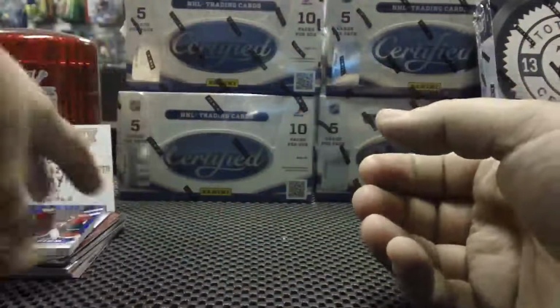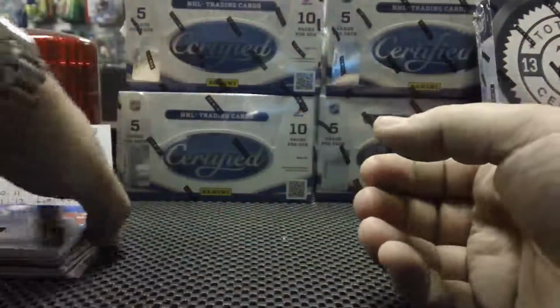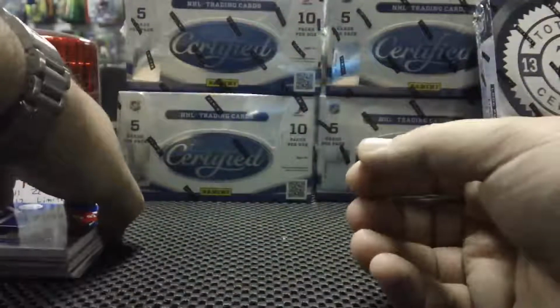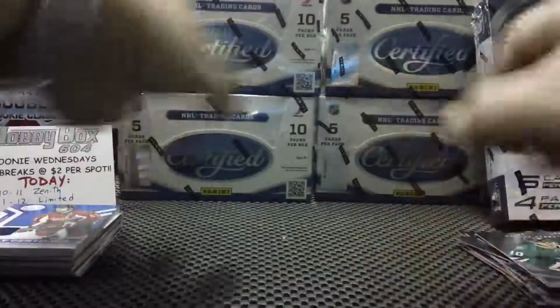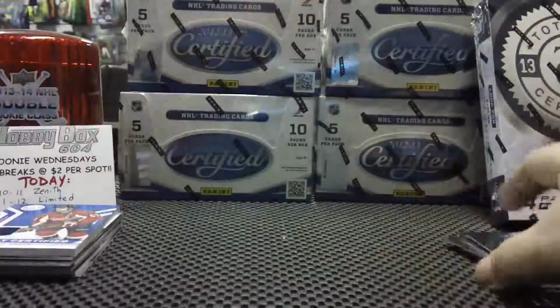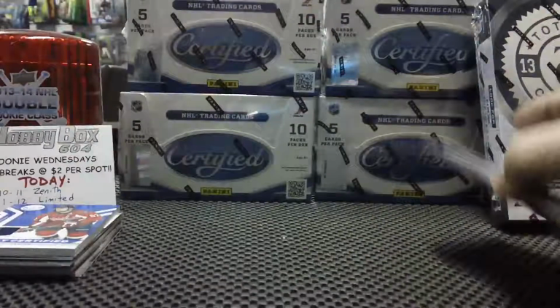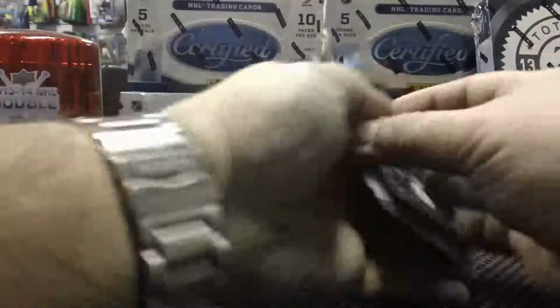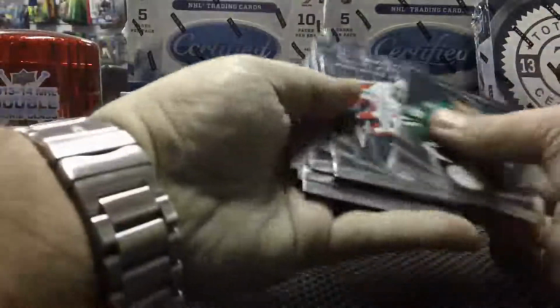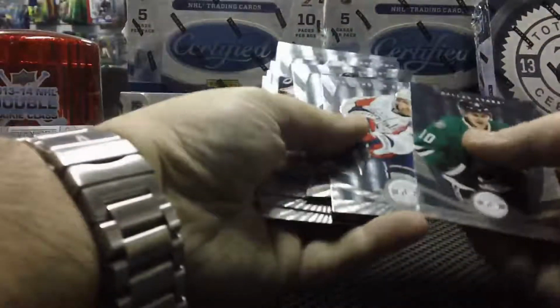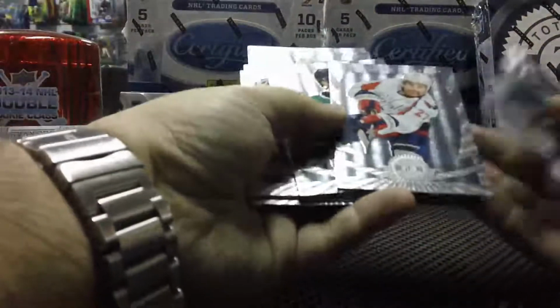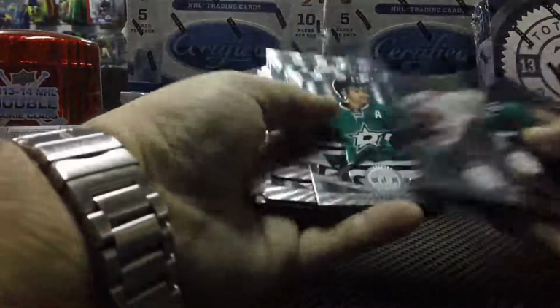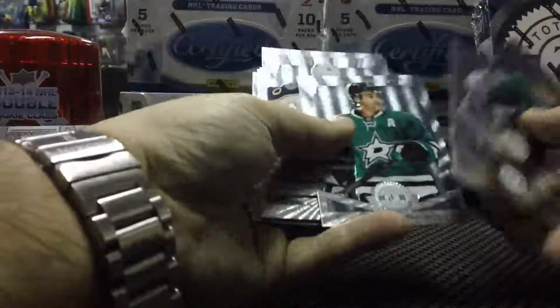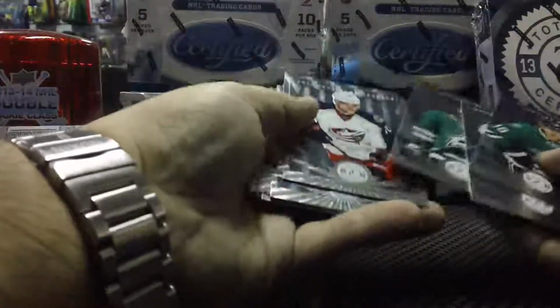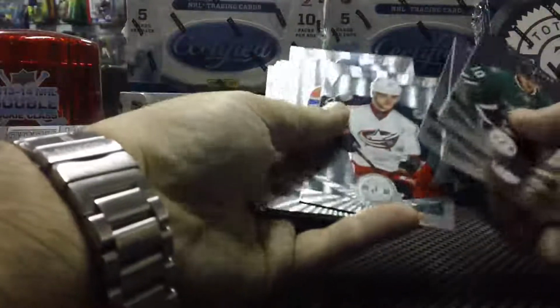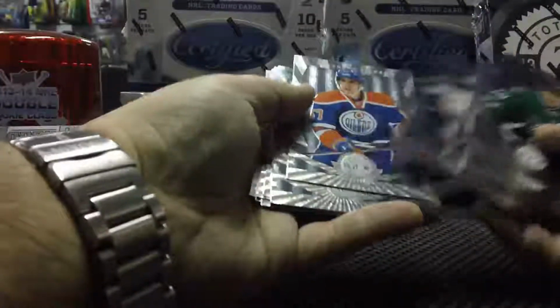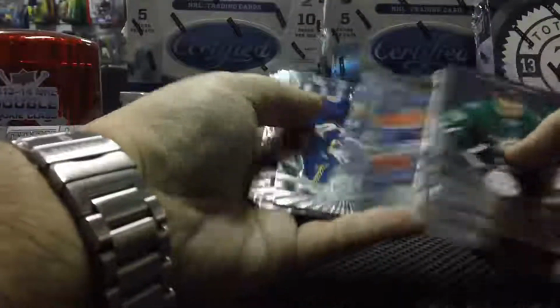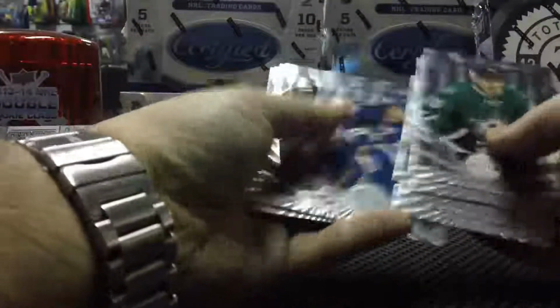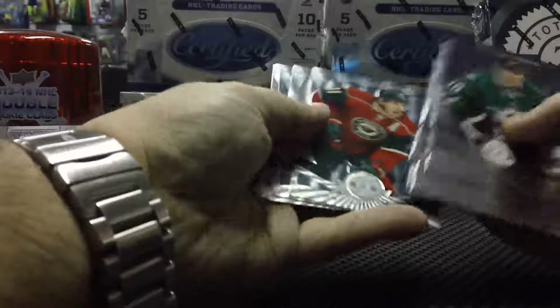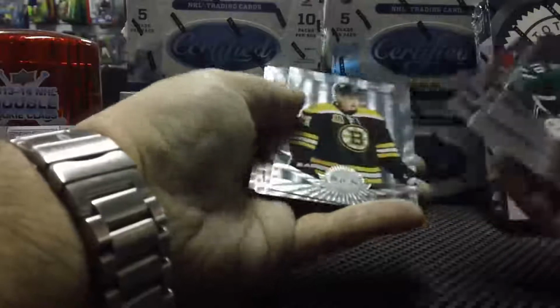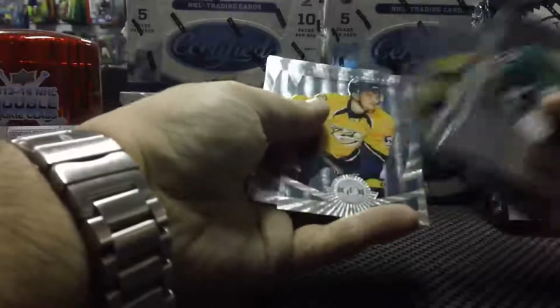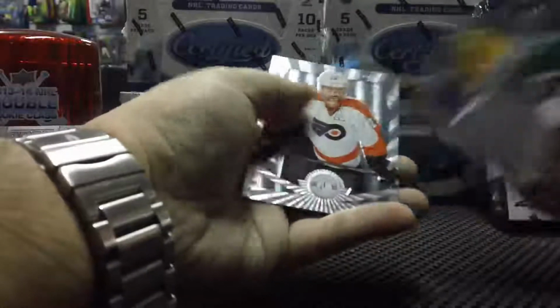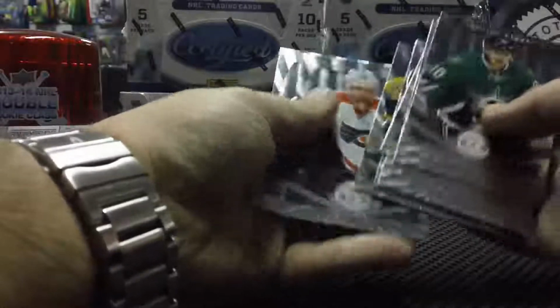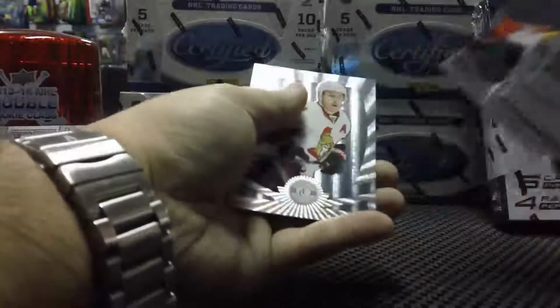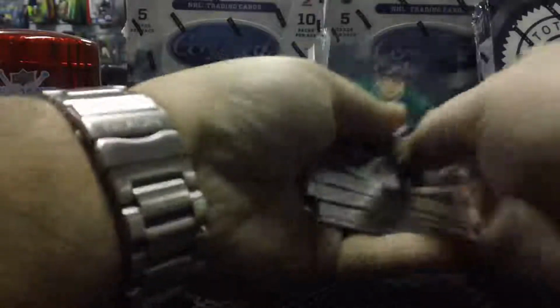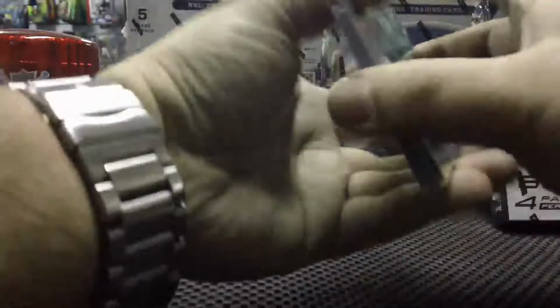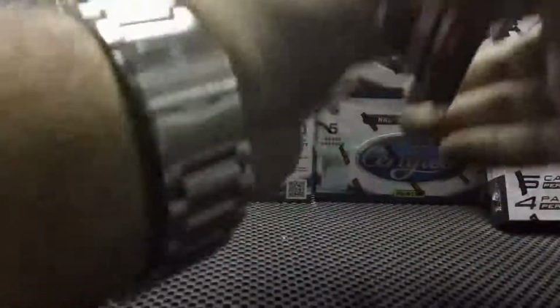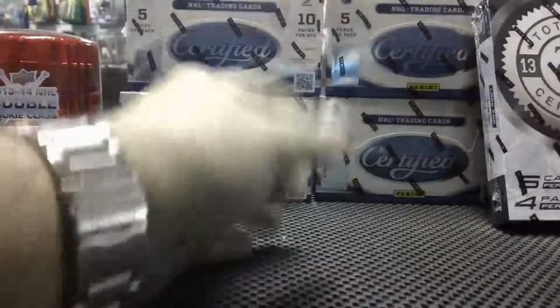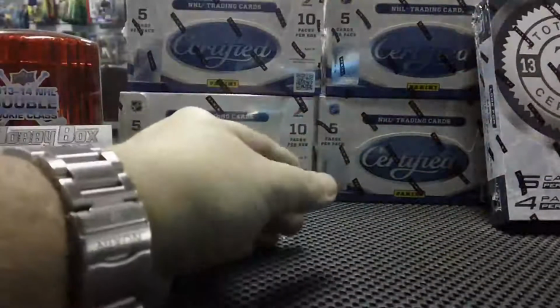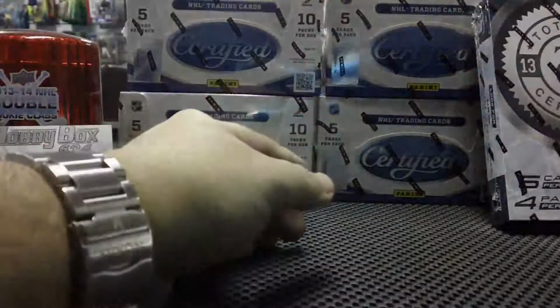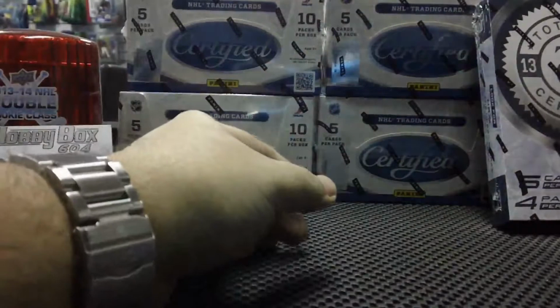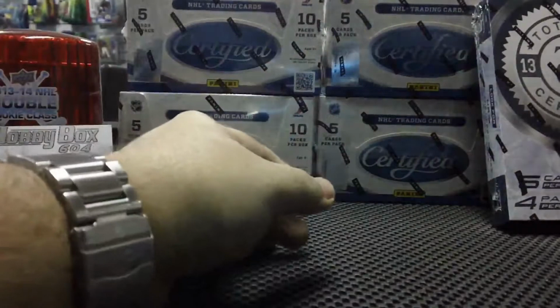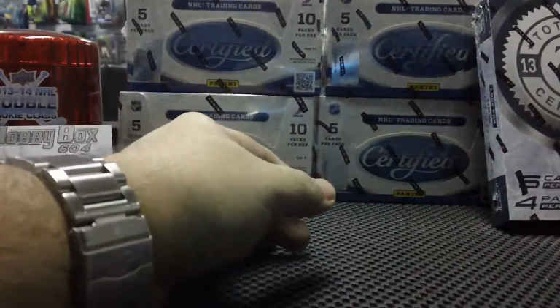There you go — not a bad box, but it was a Toonie break. Let me just make sure I did not miss anything. Nope, all base. Thanks for watching guys — another break coming right after.